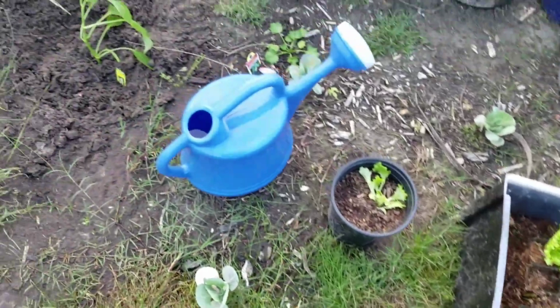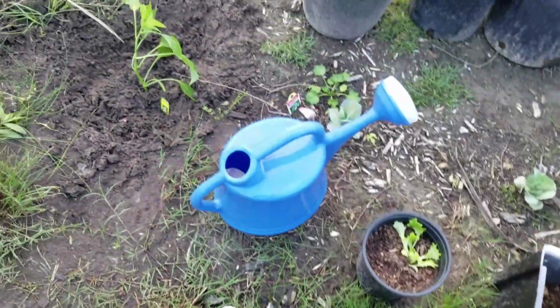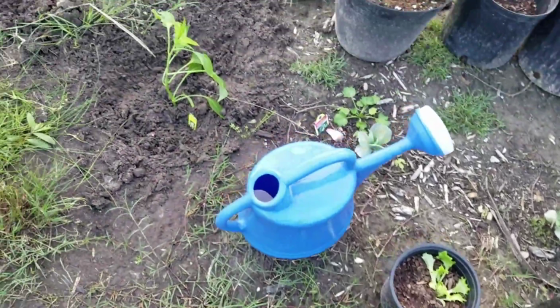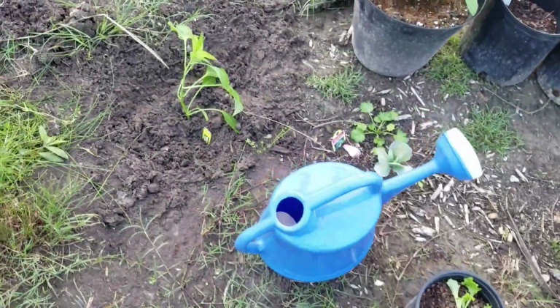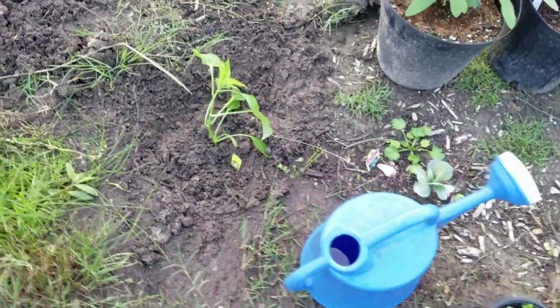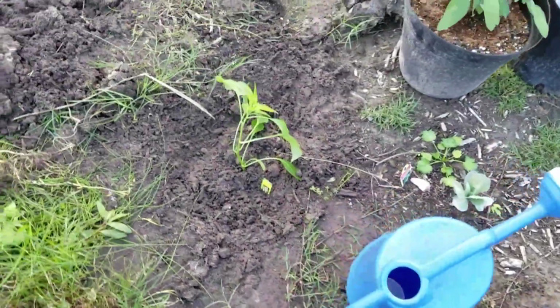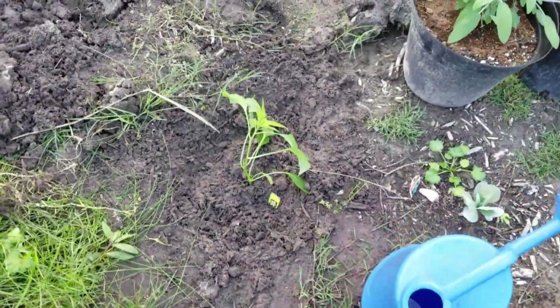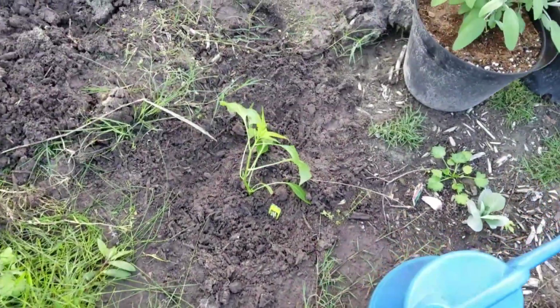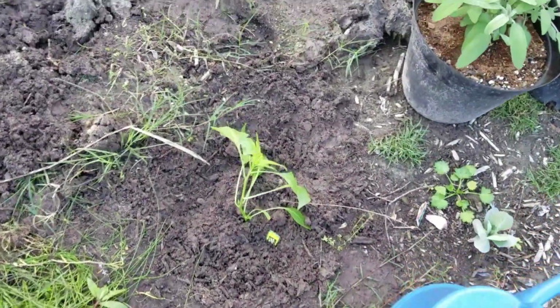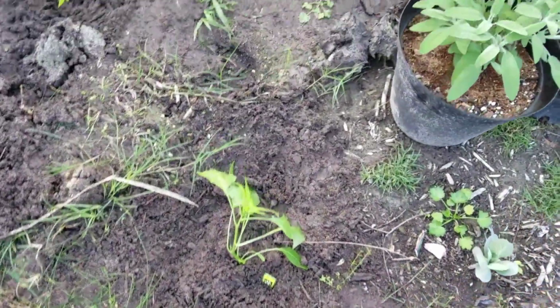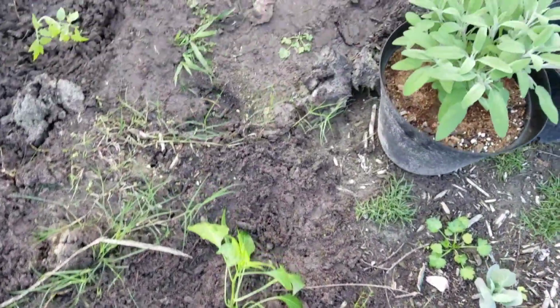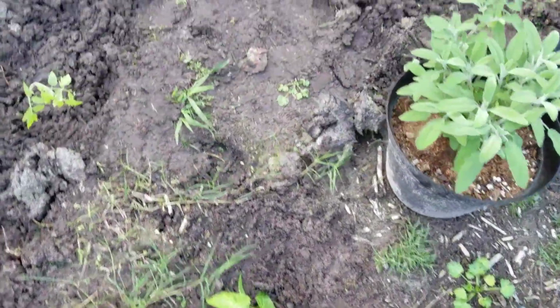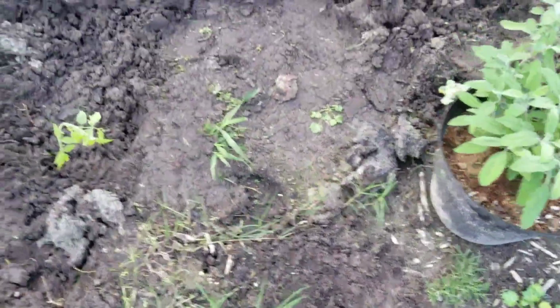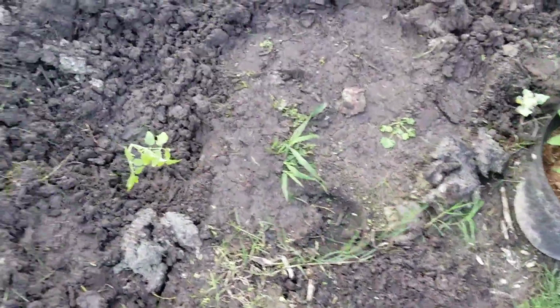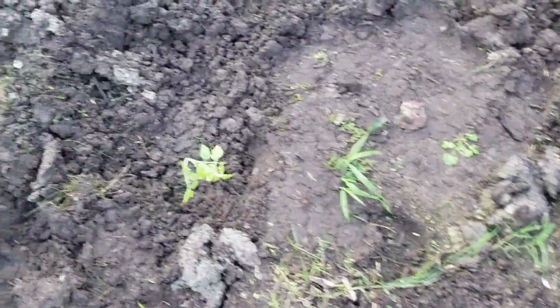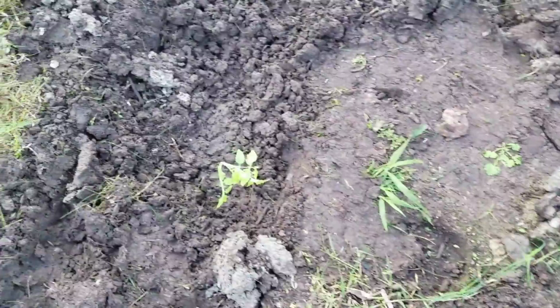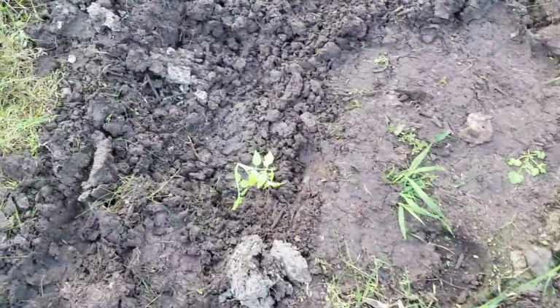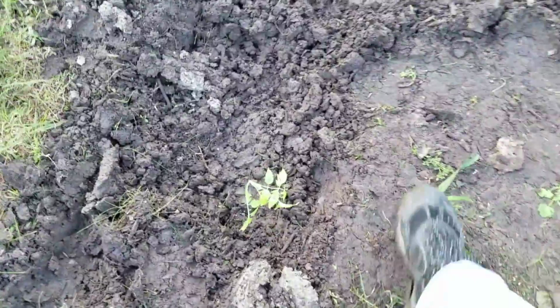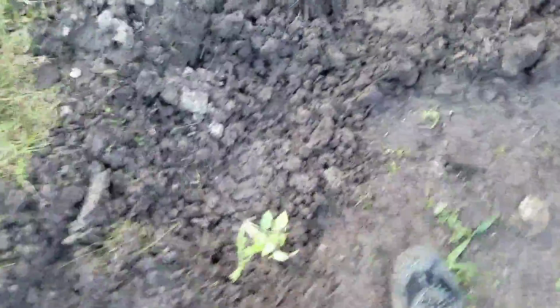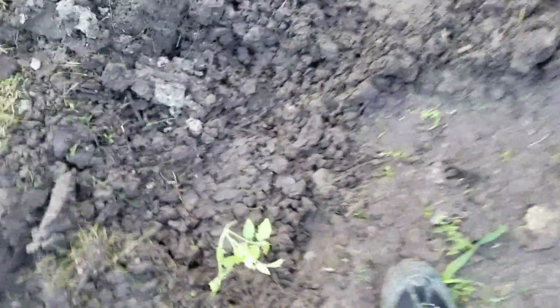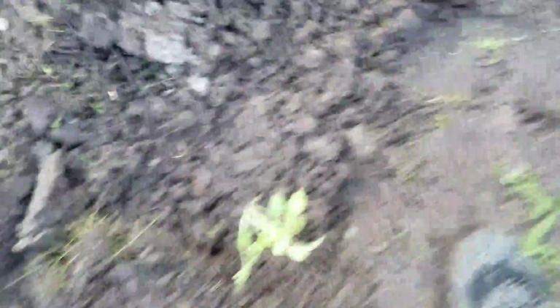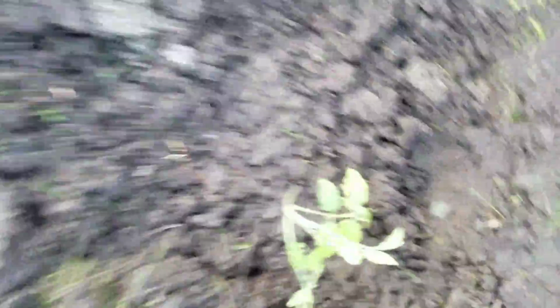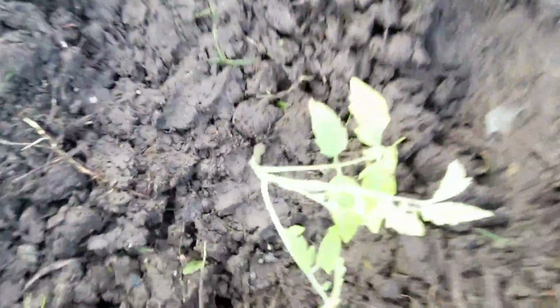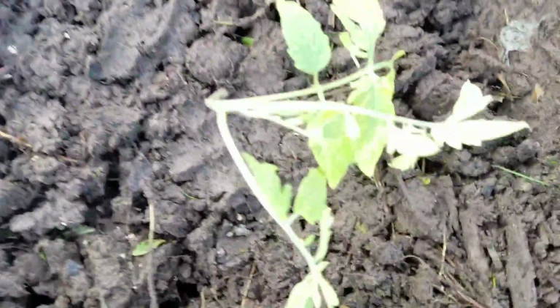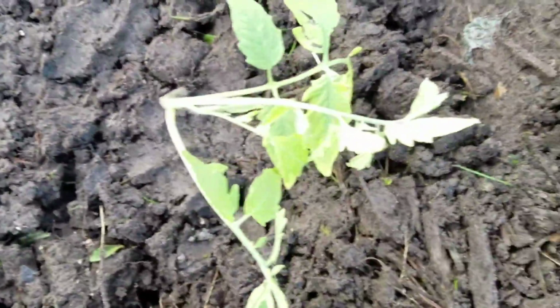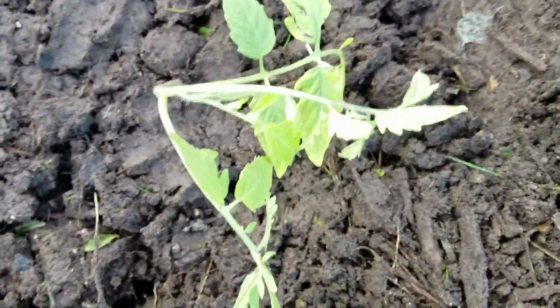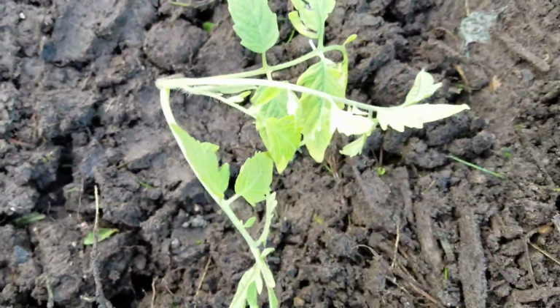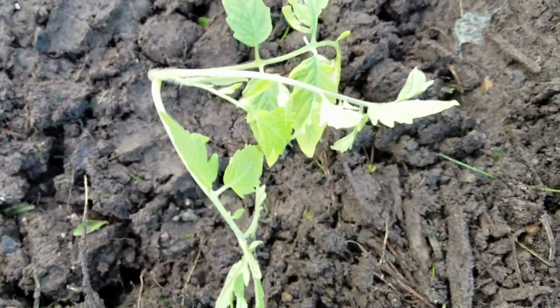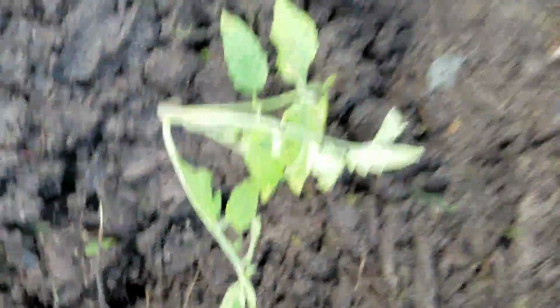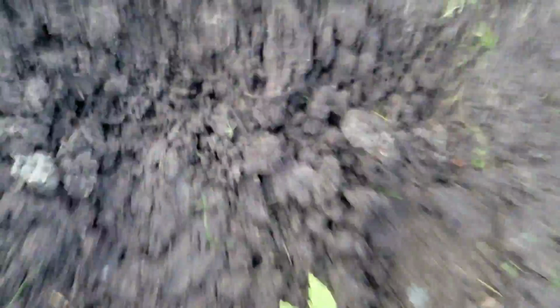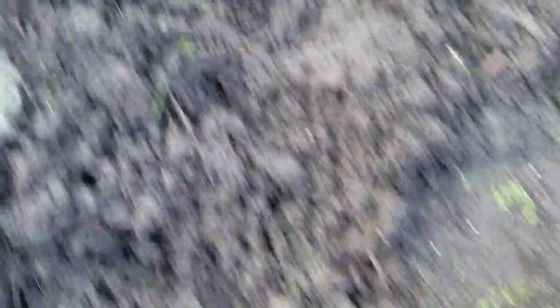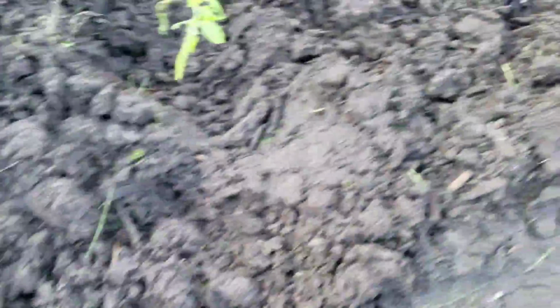Hey y'all, got a lot of work done. Got us some tomatoes in the ground.